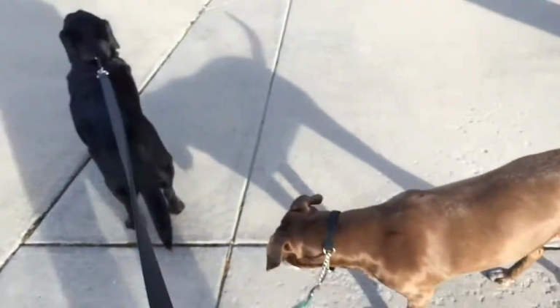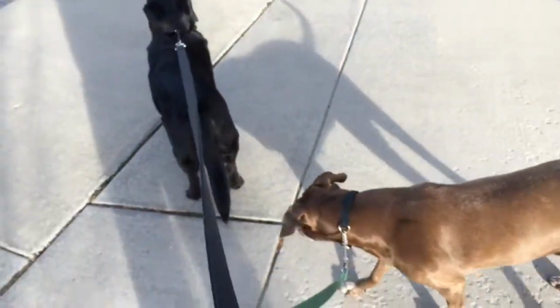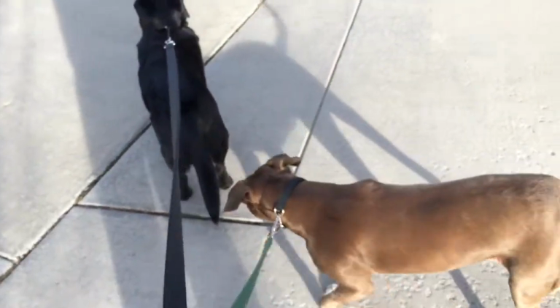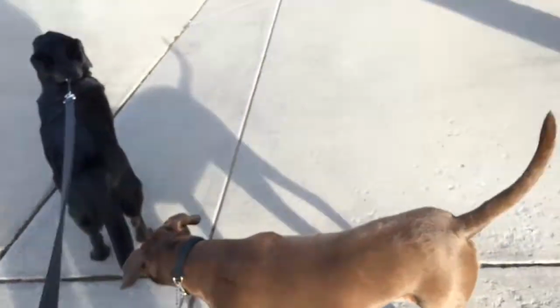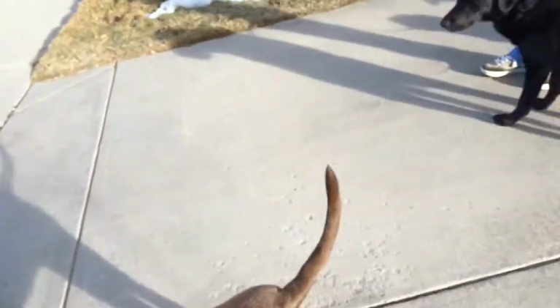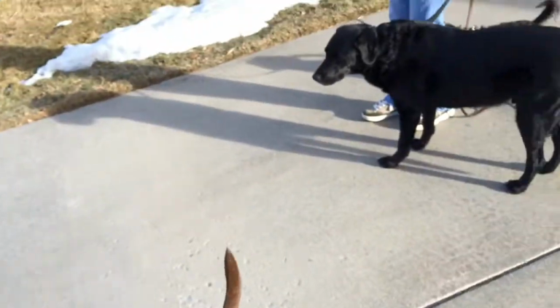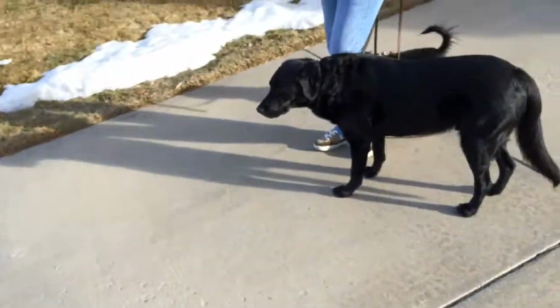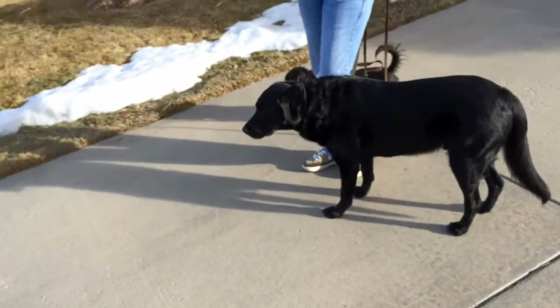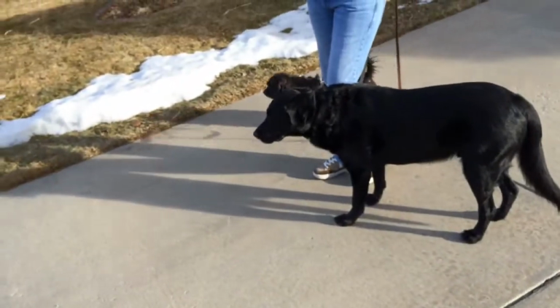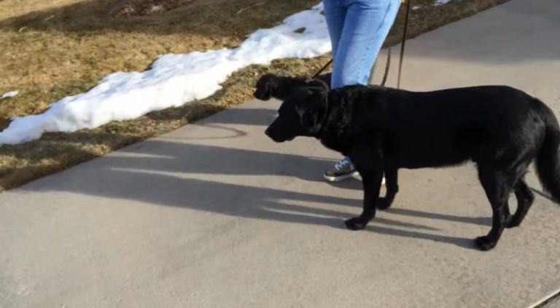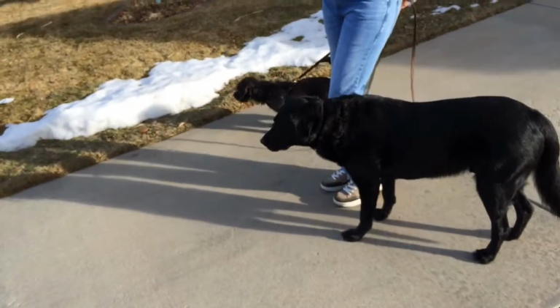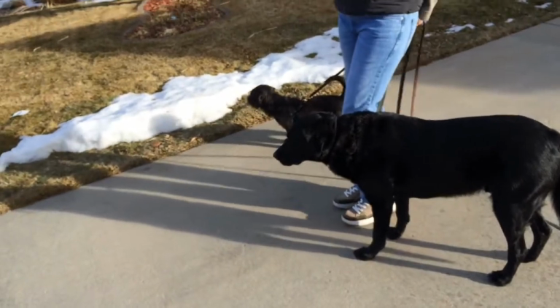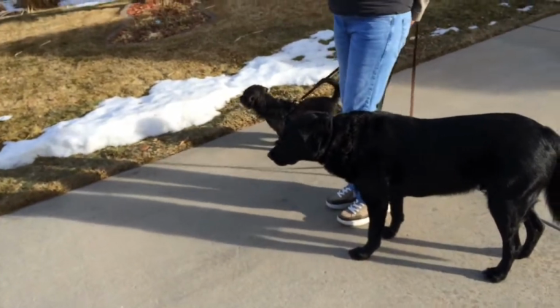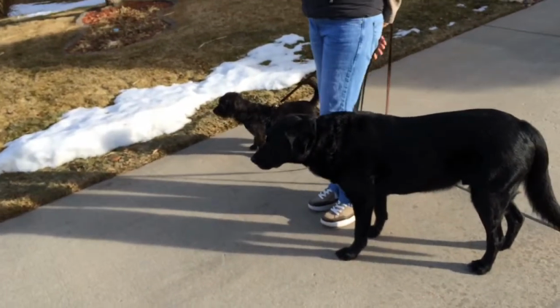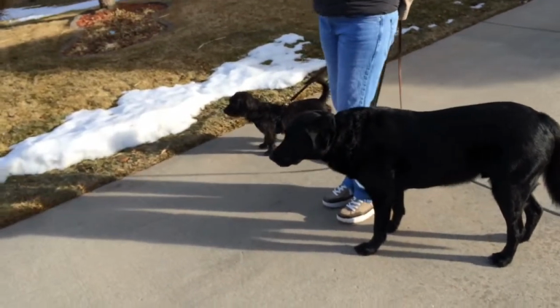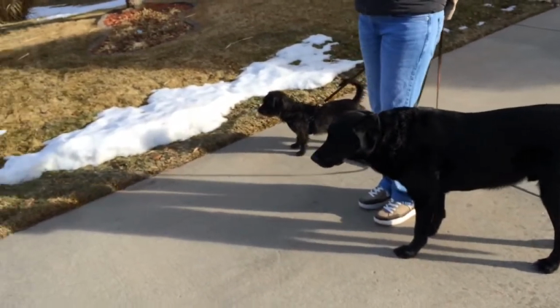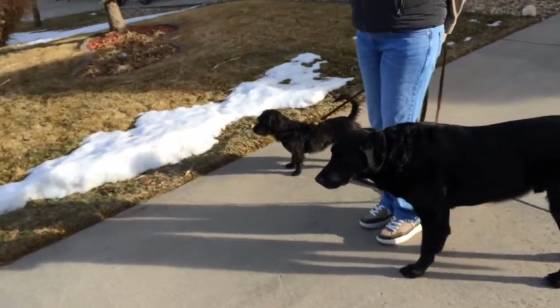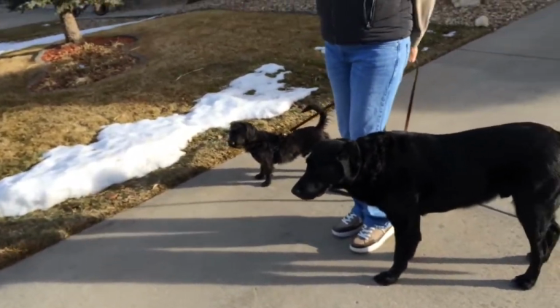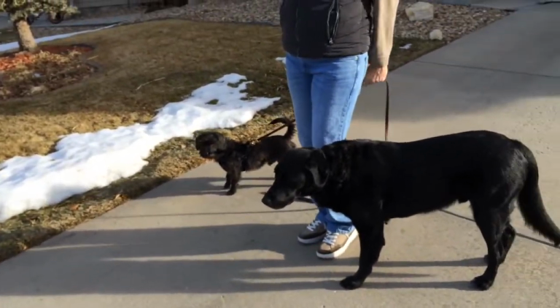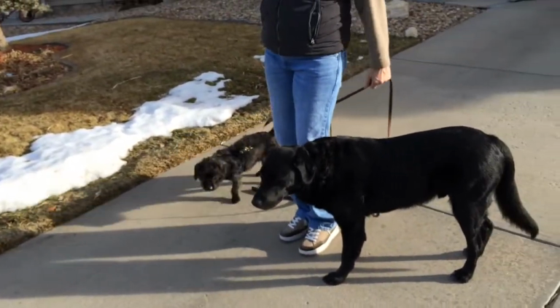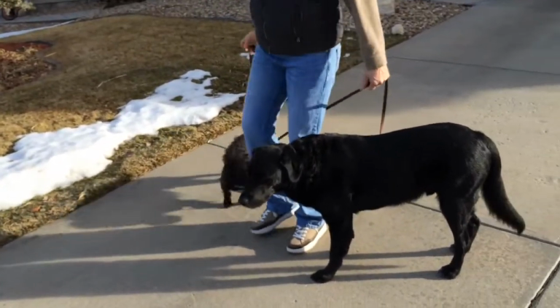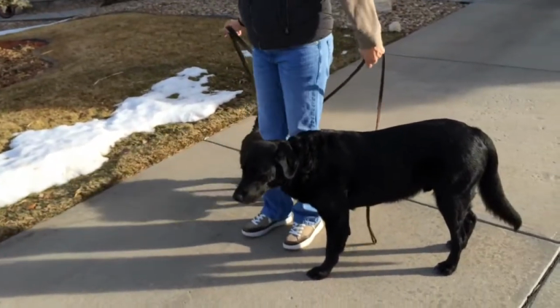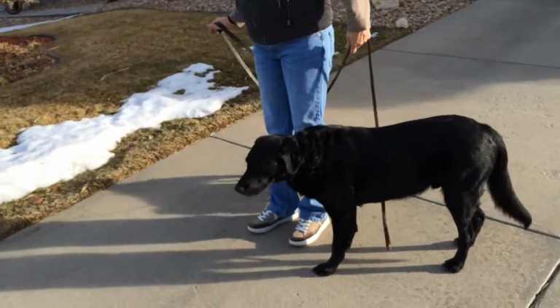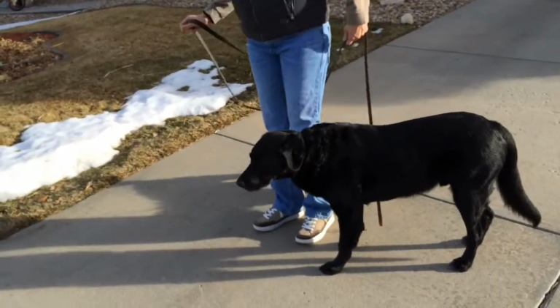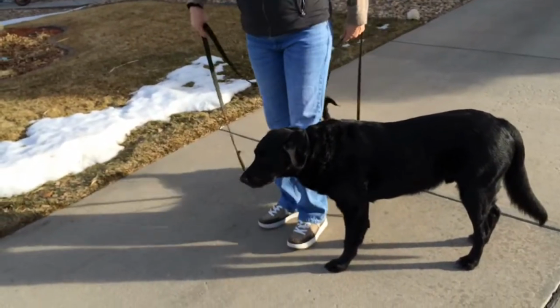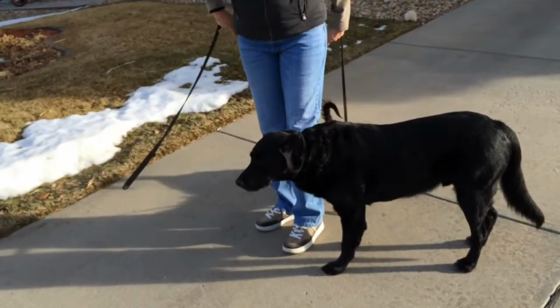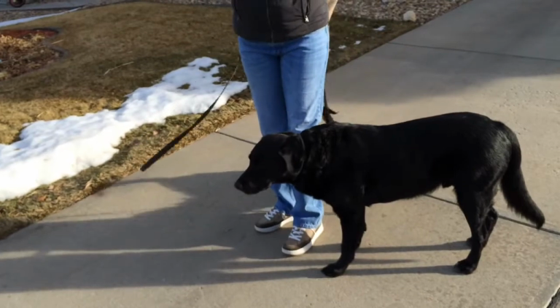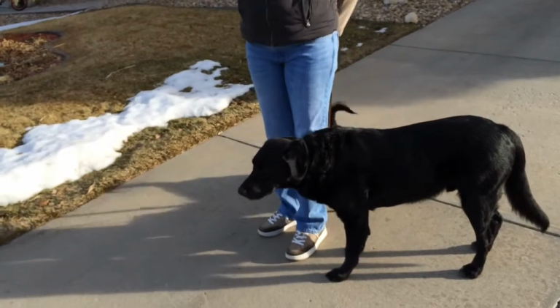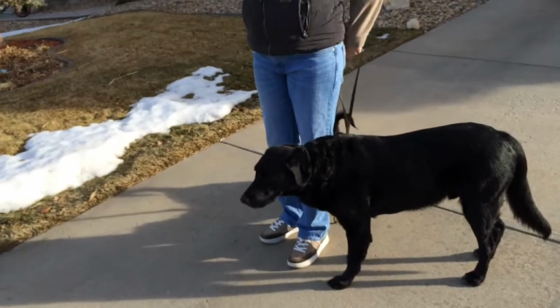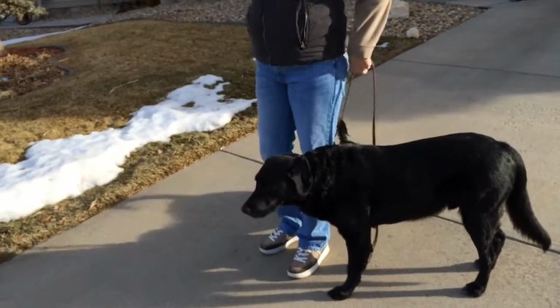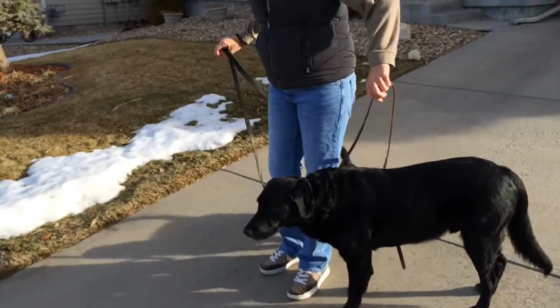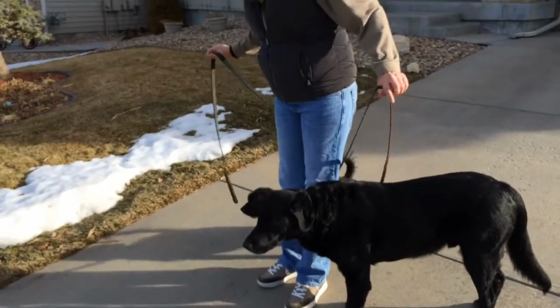We're going to go on two different walks — one with the bigger dogs and one with the smaller dogs — and we'll see how it goes. One of the things I do when working with a dog that has a tendency to fold is...